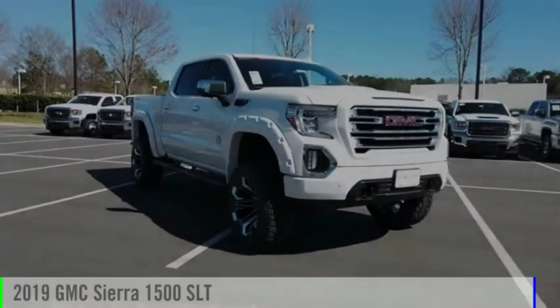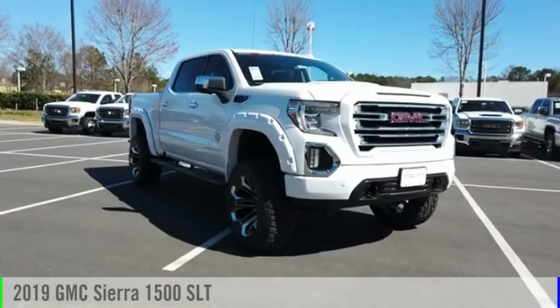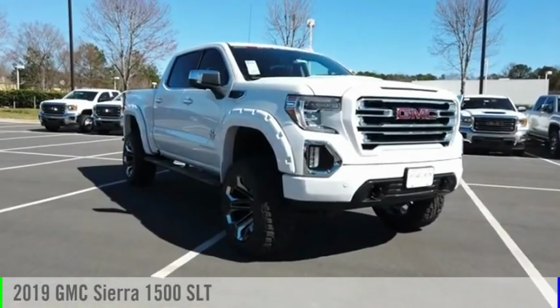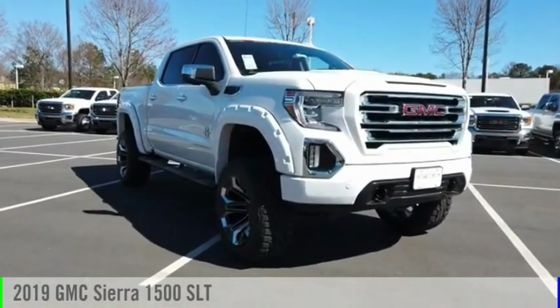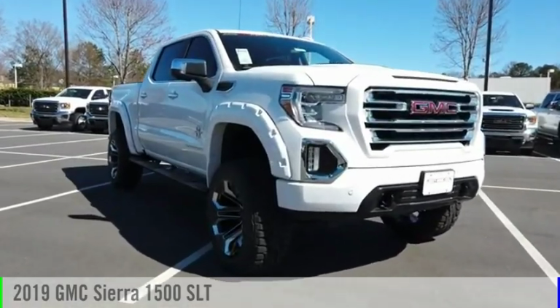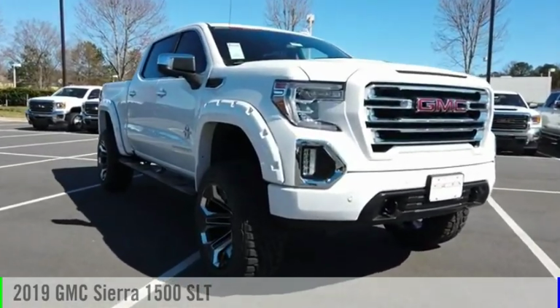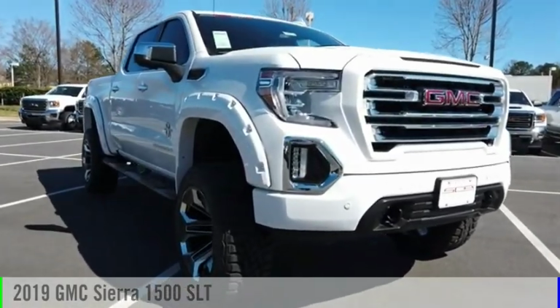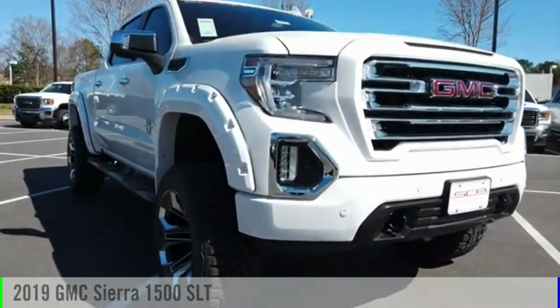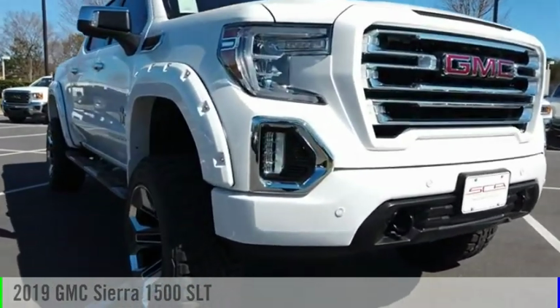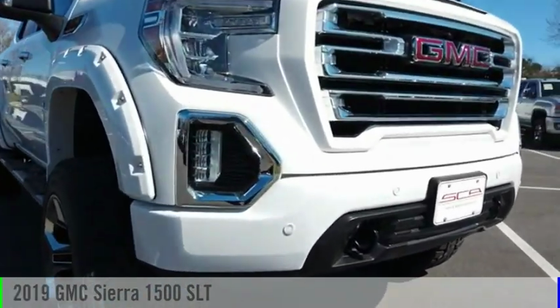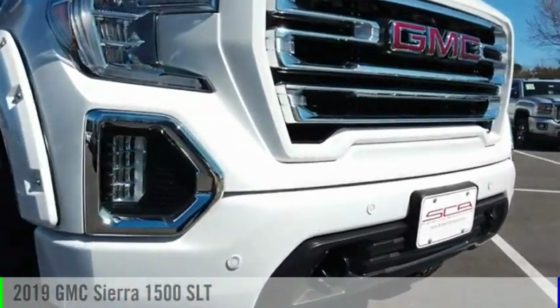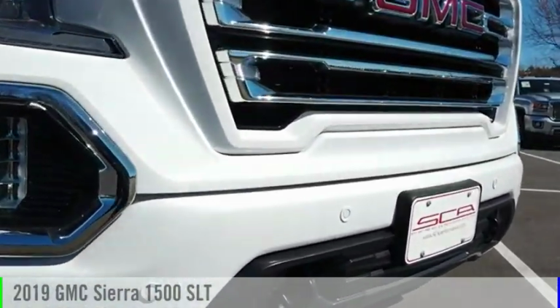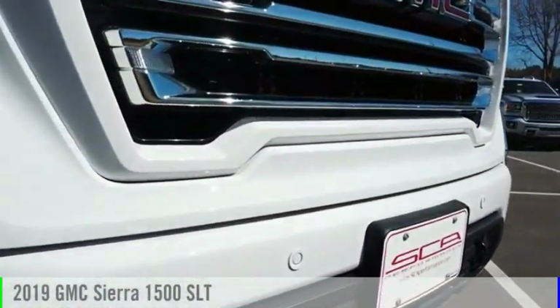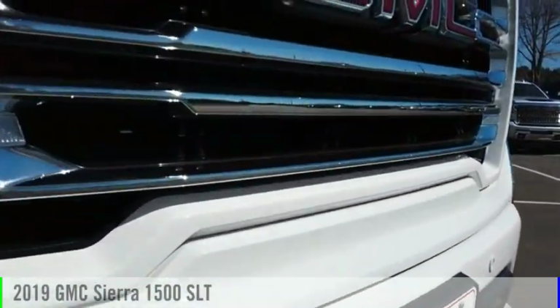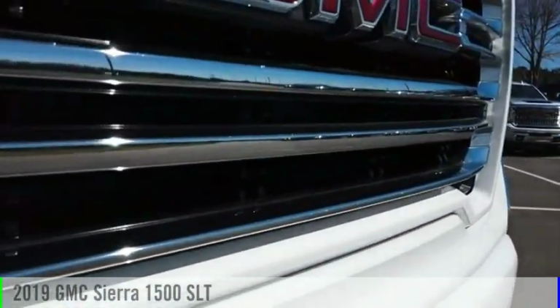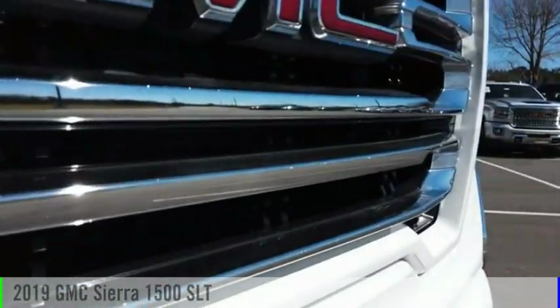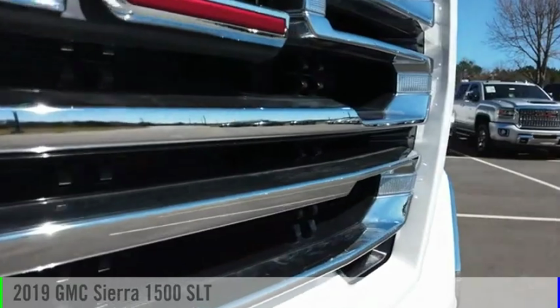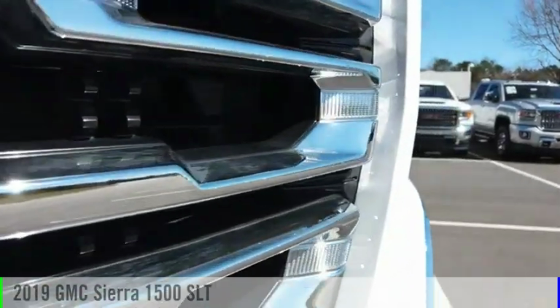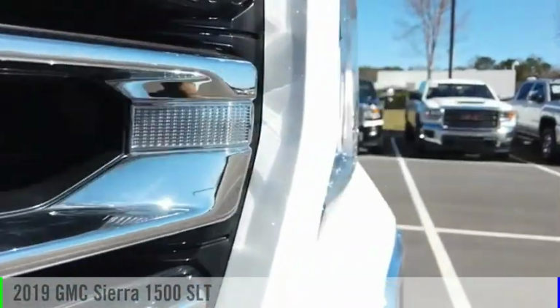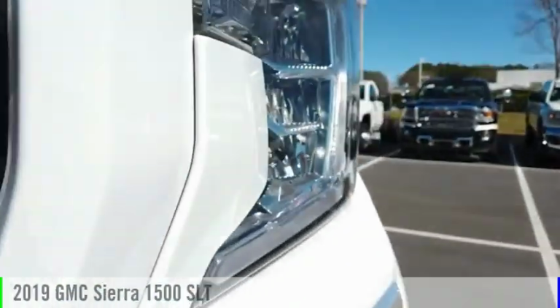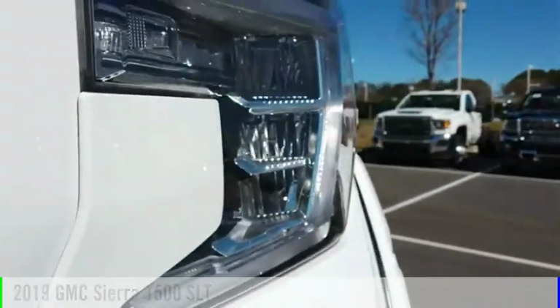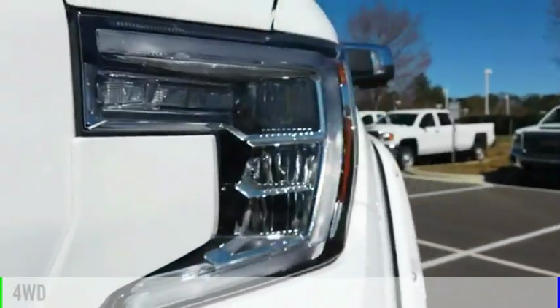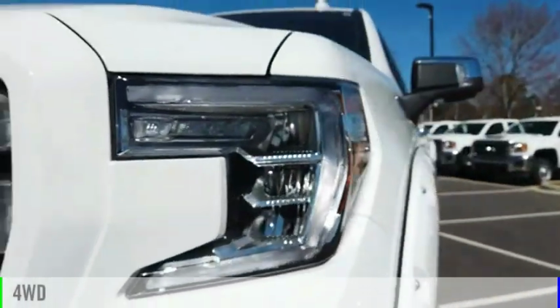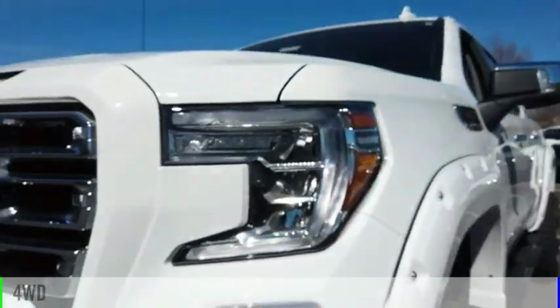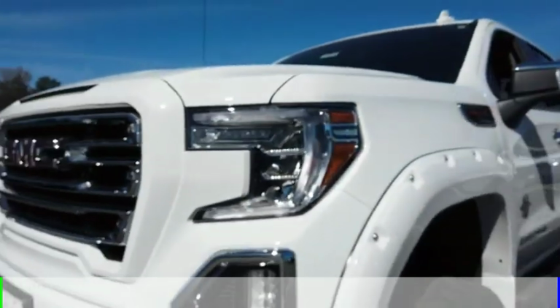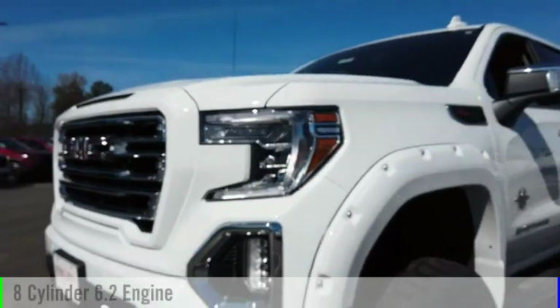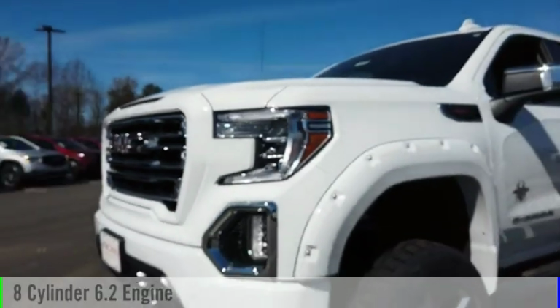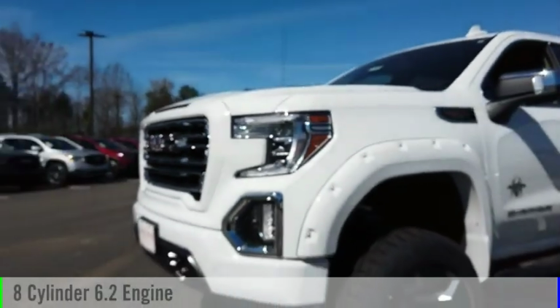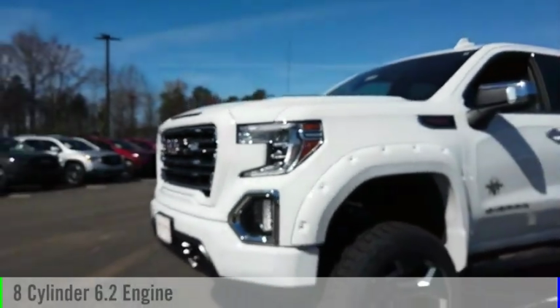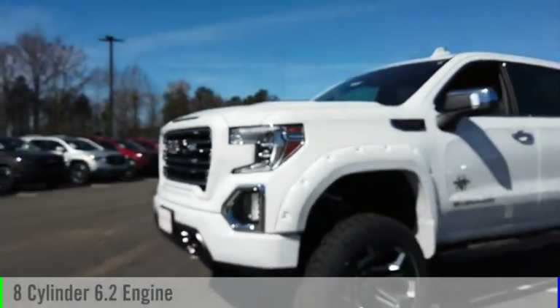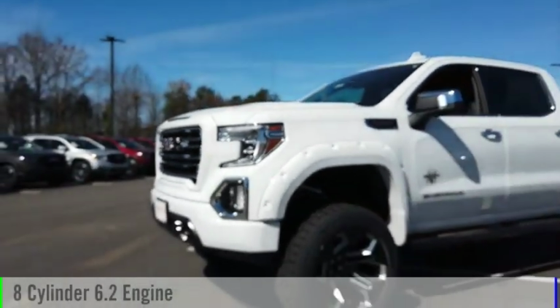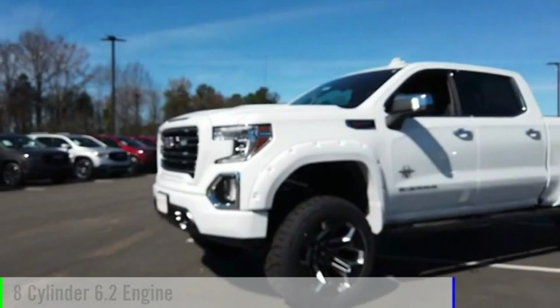Looking for the right vehicle? Check out the 2019 Sierra 1500. This vehicle is powered by a four-wheel drive, eight-cylinder, 6.2-liter engine.